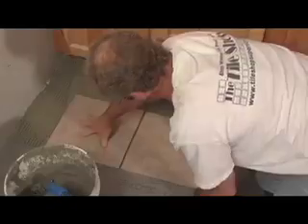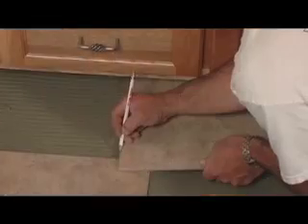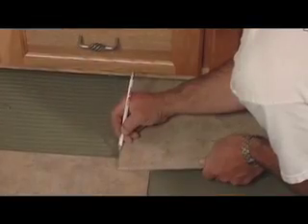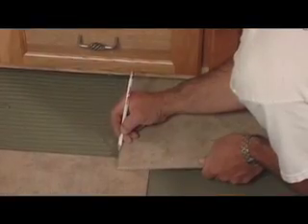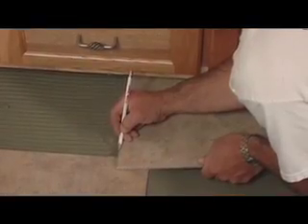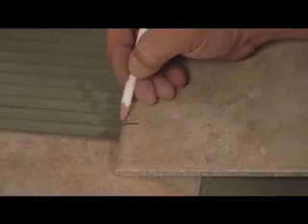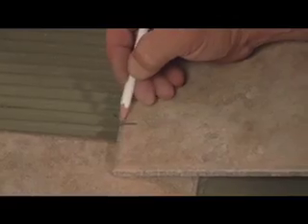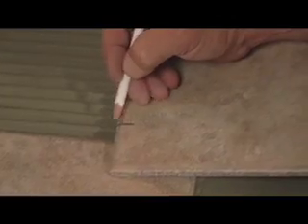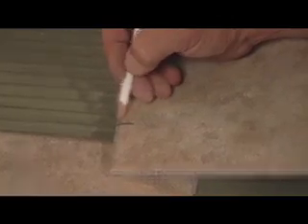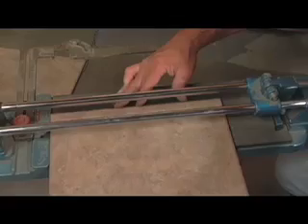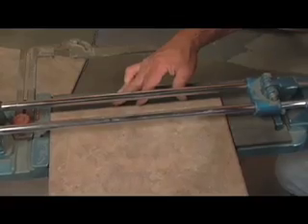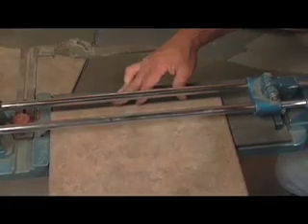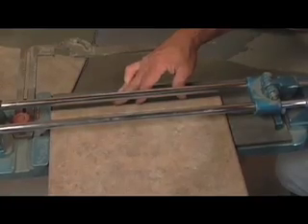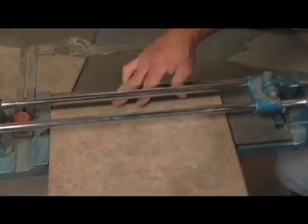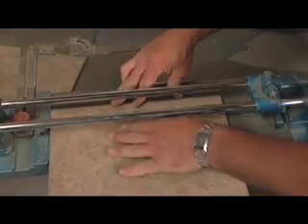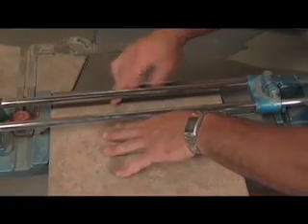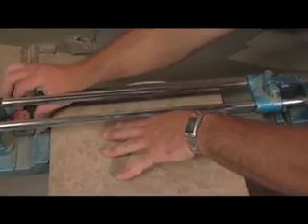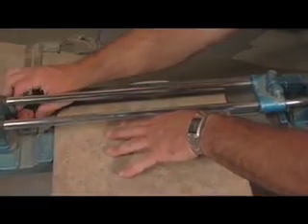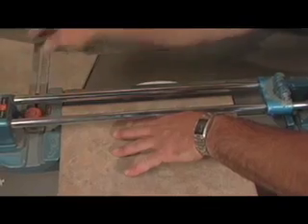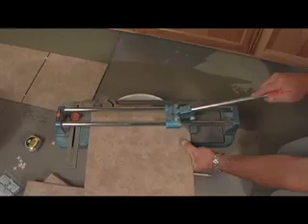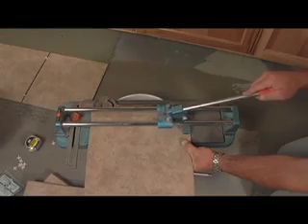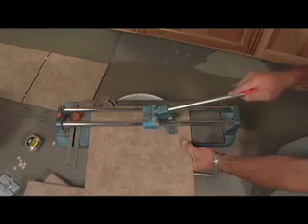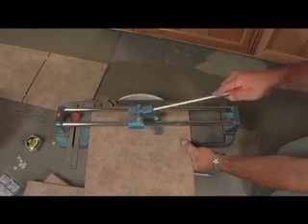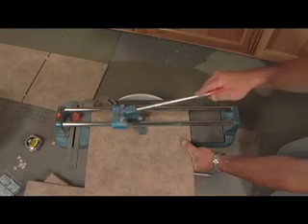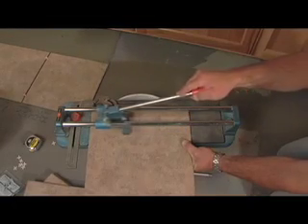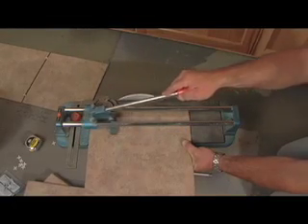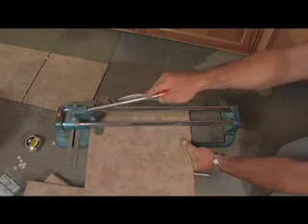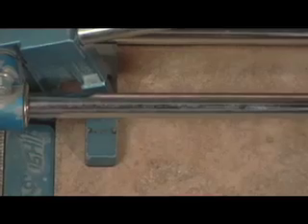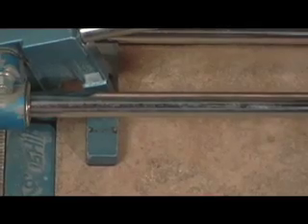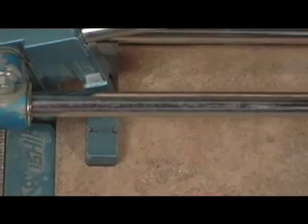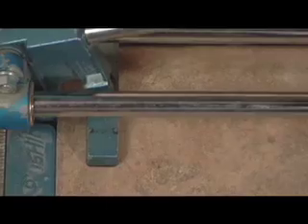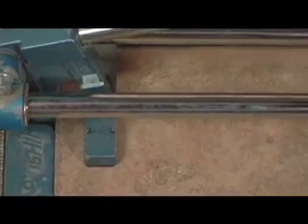The tile that borders walls and cabinetry may need to be cut to size. When using a straight-line cutter, line up the cut with the guide. Then slide the blade along the tile to score it and firmly press down on the lever to break it.